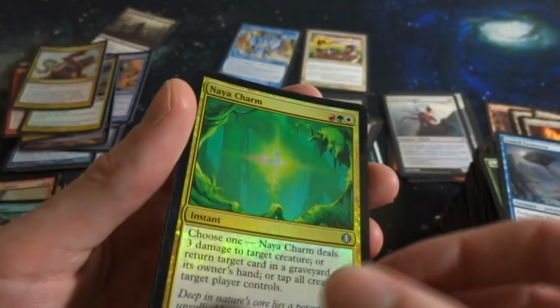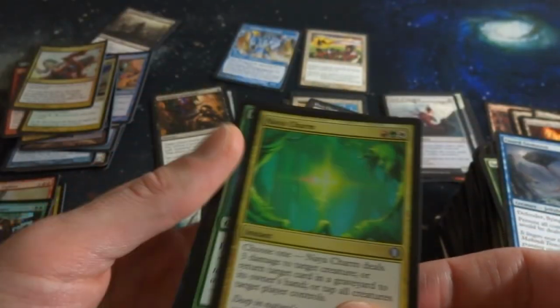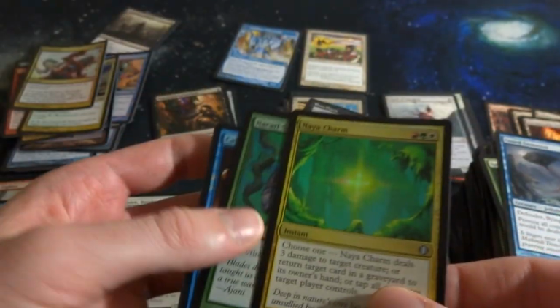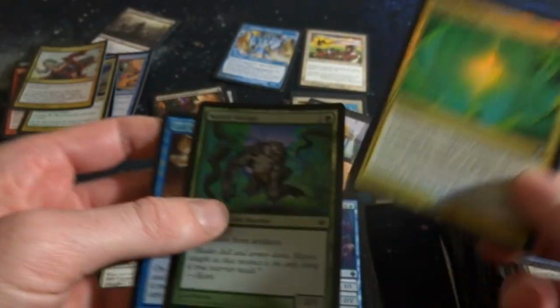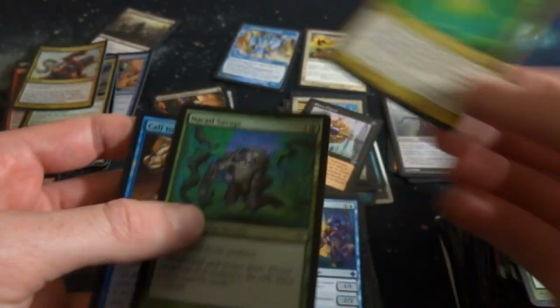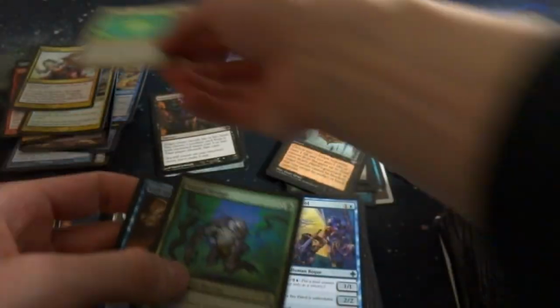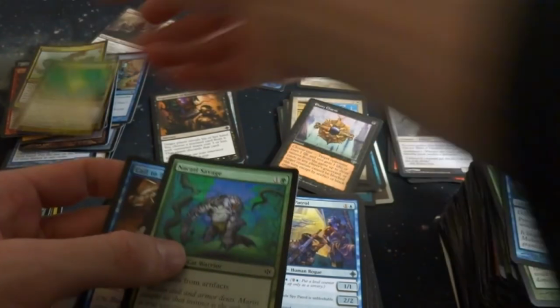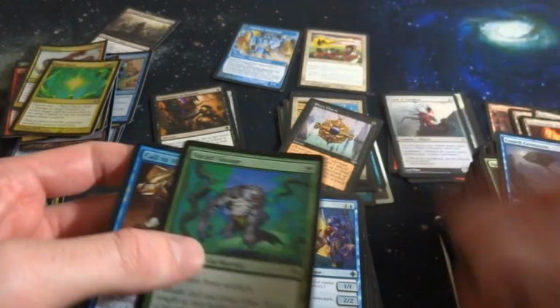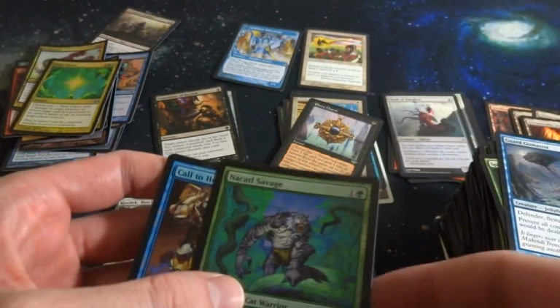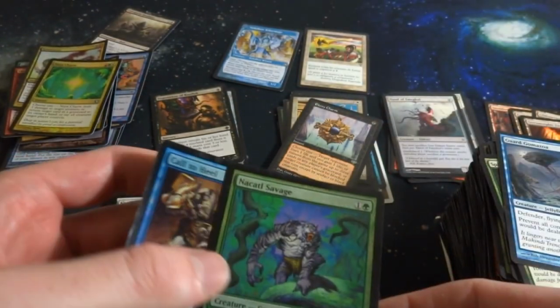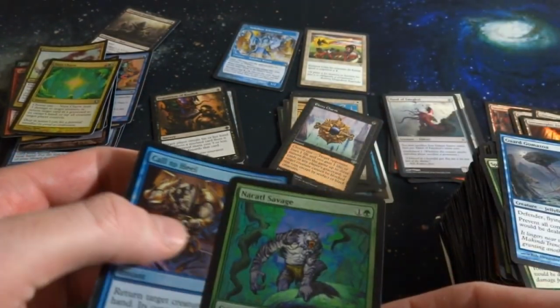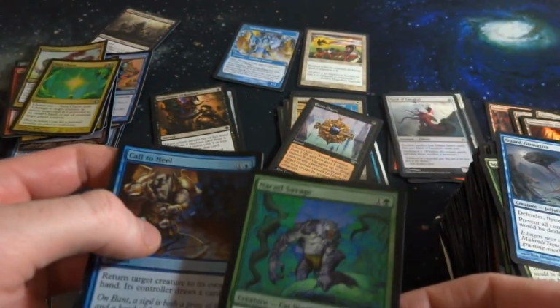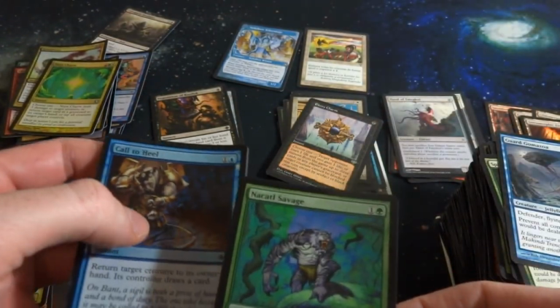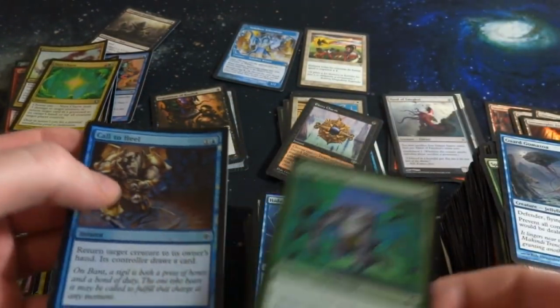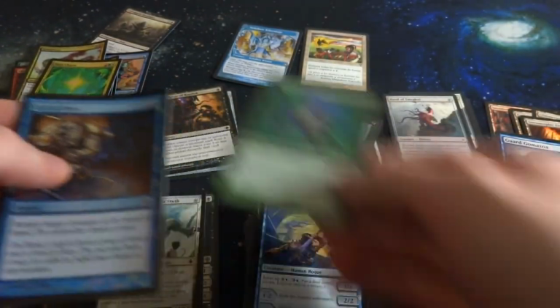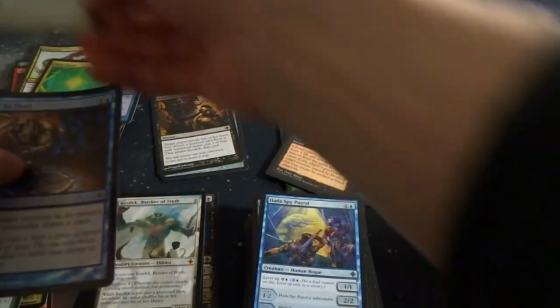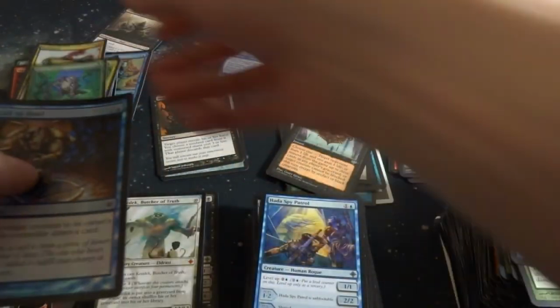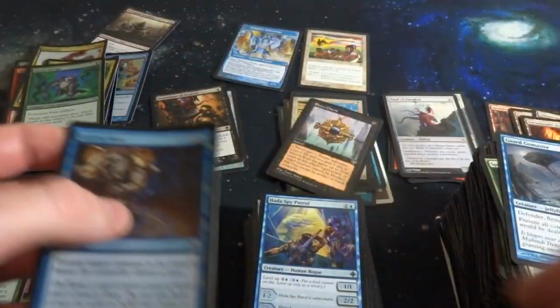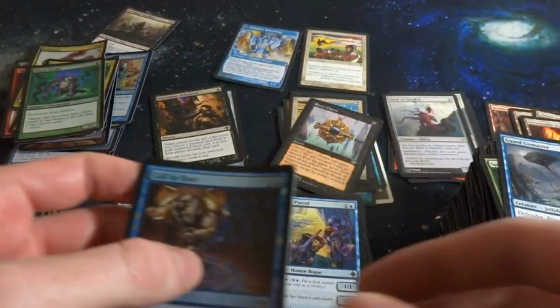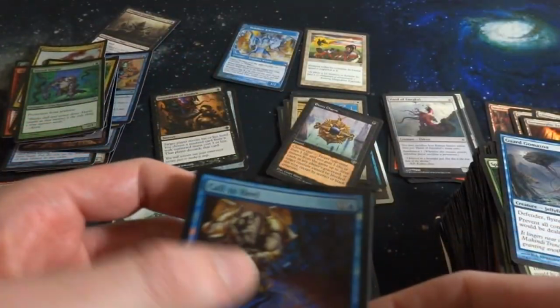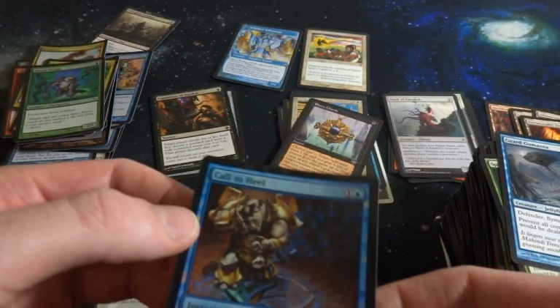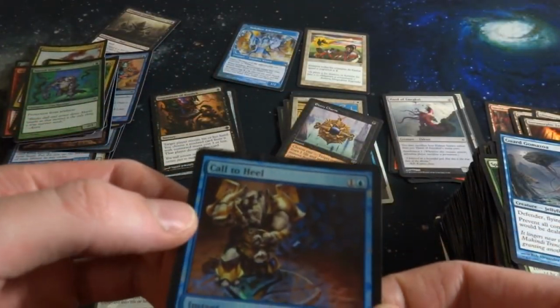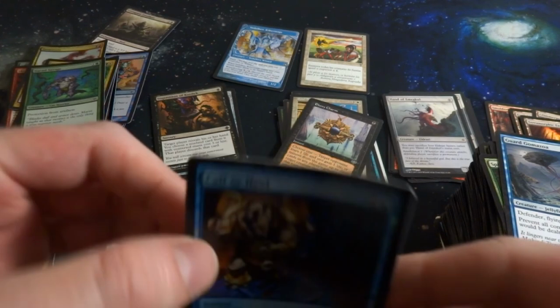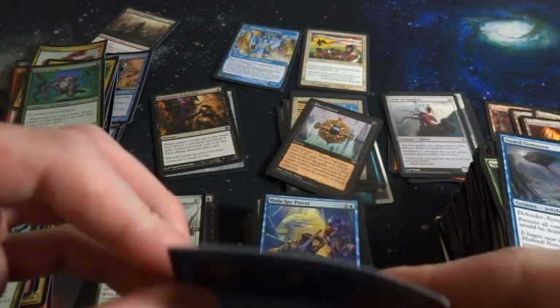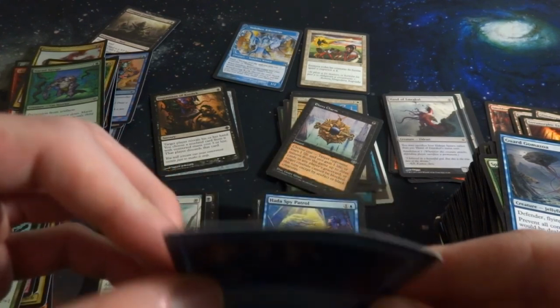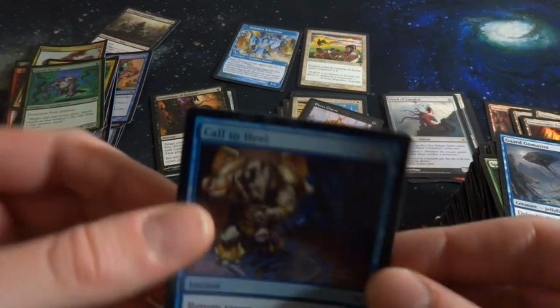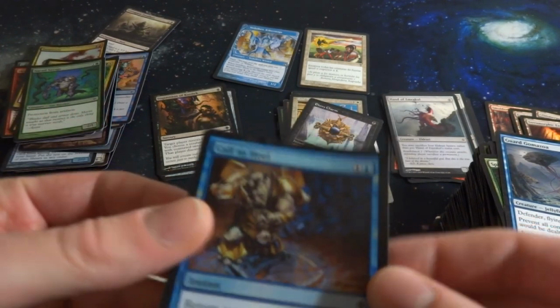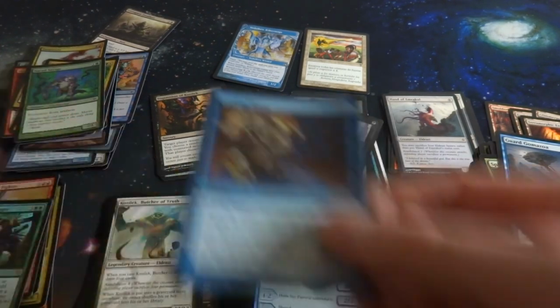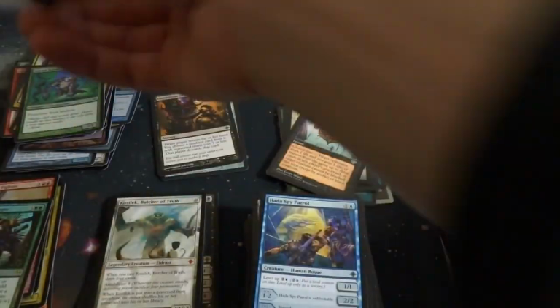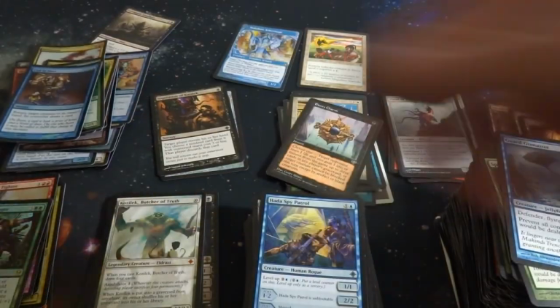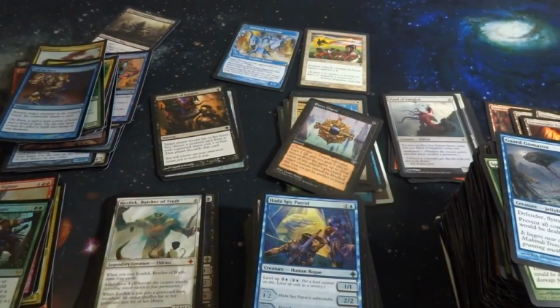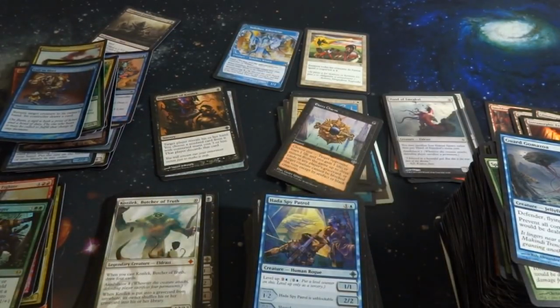Got Naya Charm. Nacatl Savage. And then Call to Heel - this one is super bent like a Pringle Chip. Crazy.